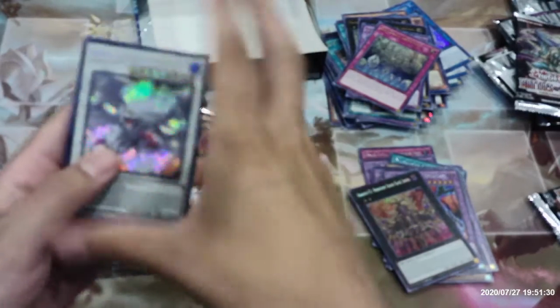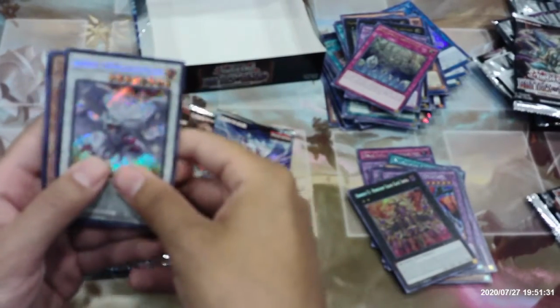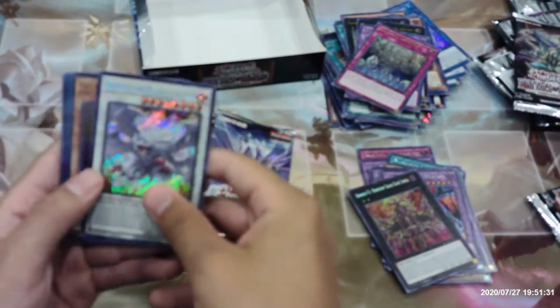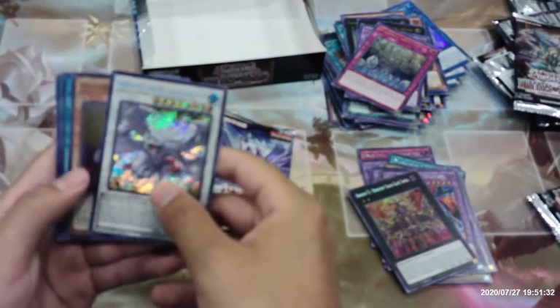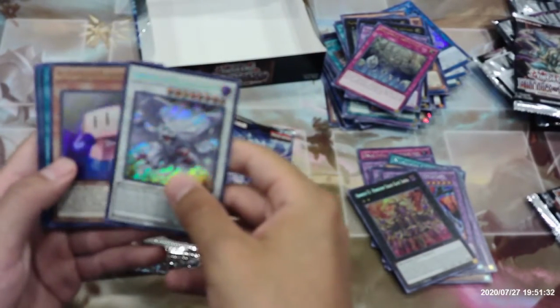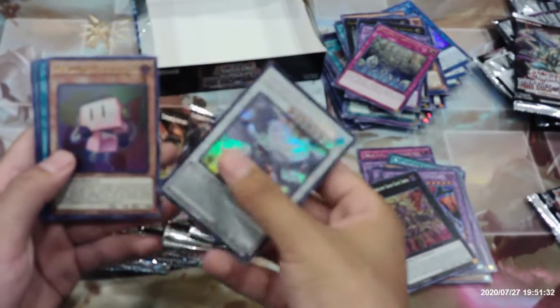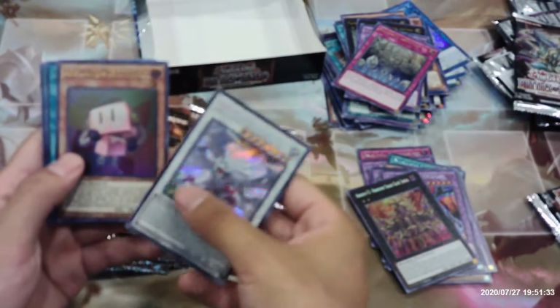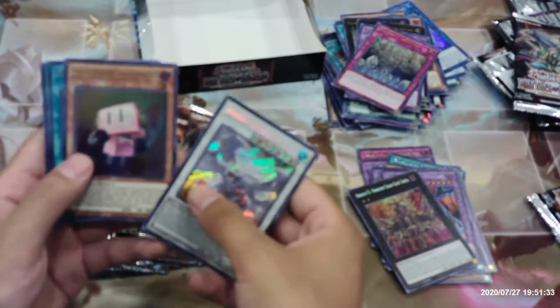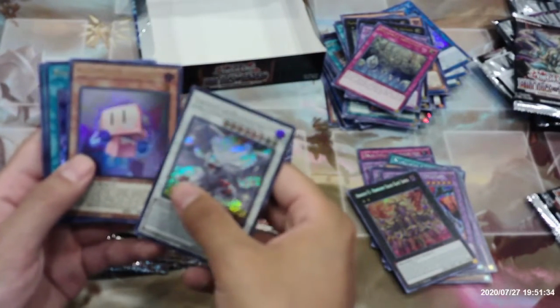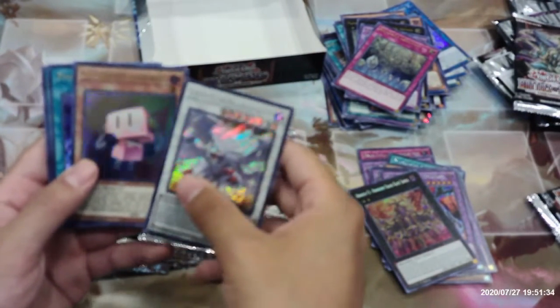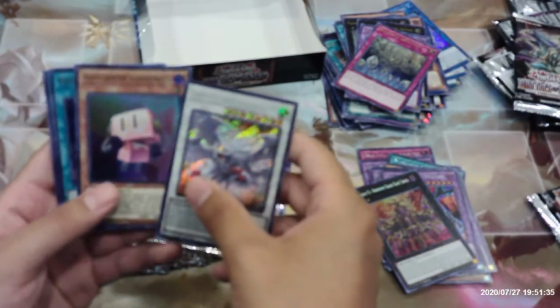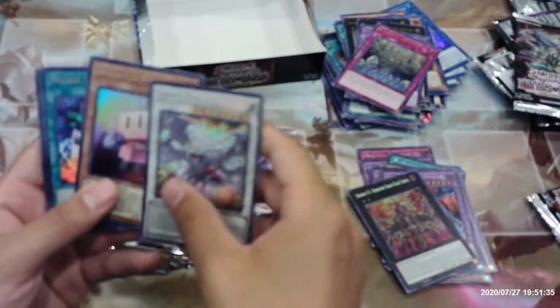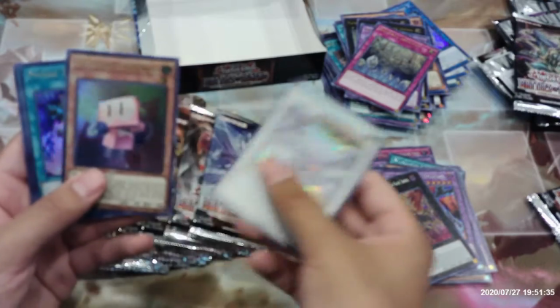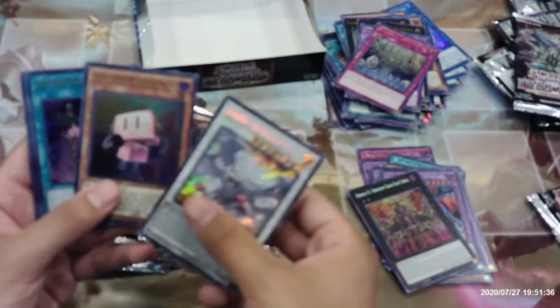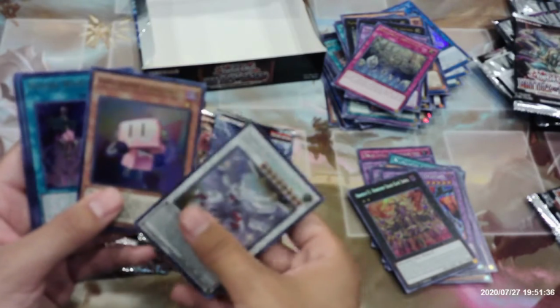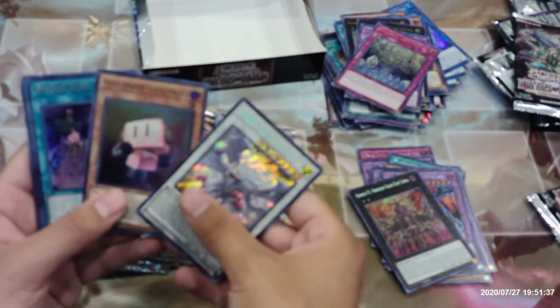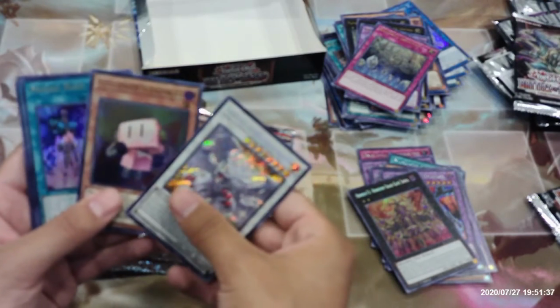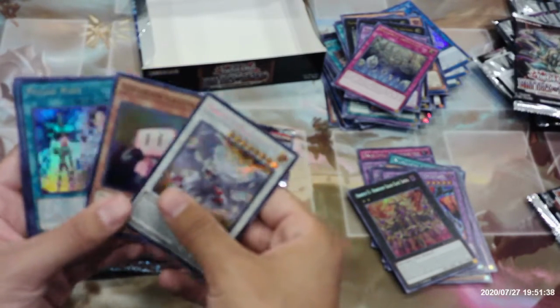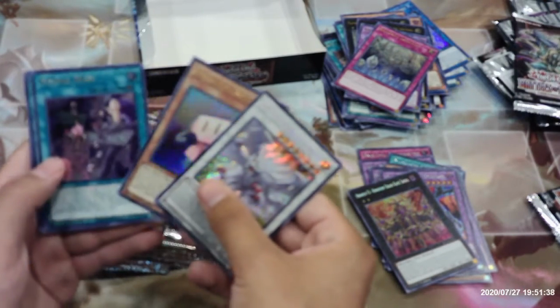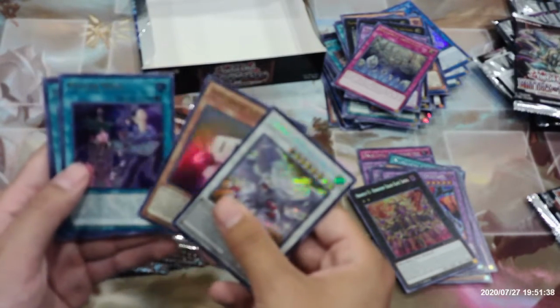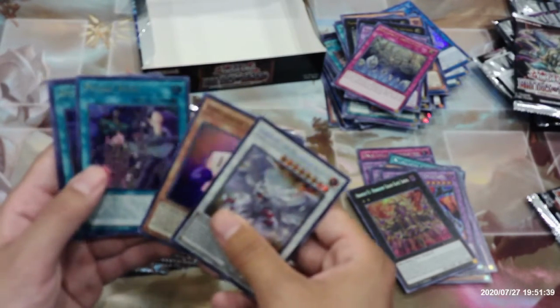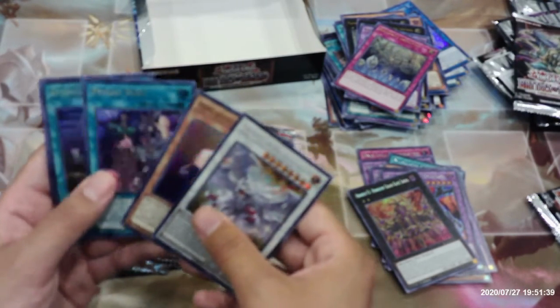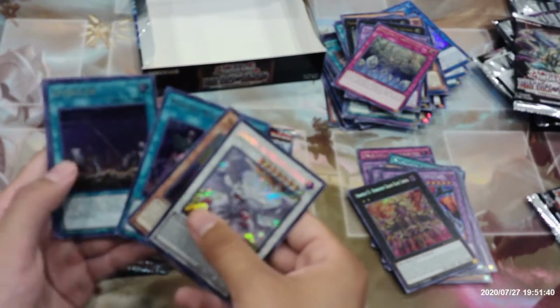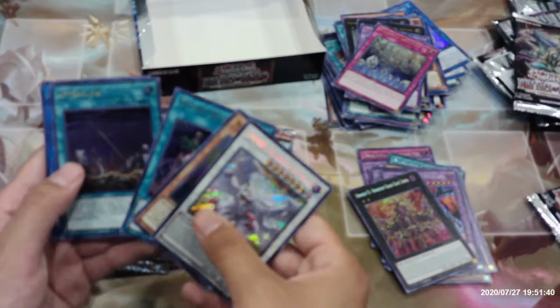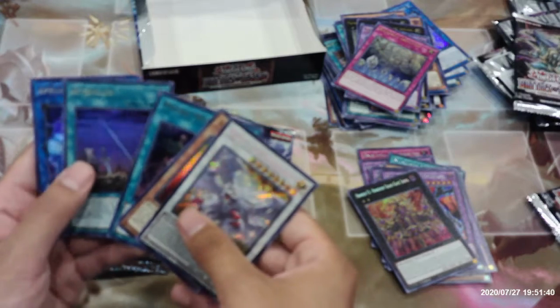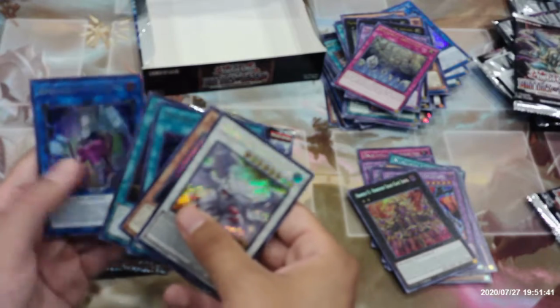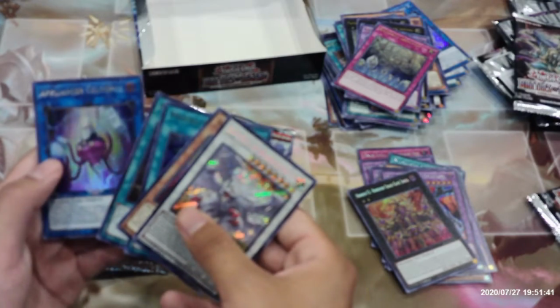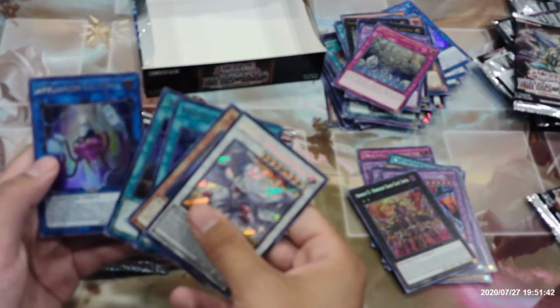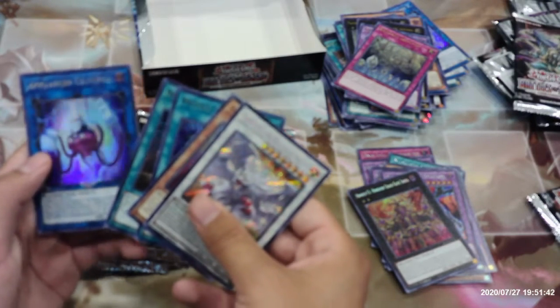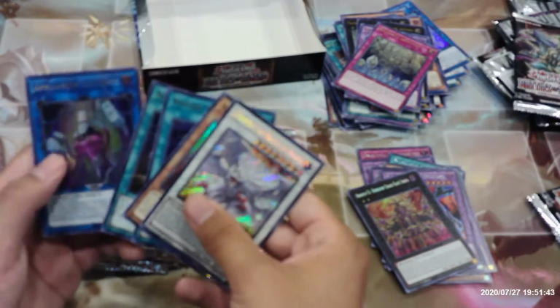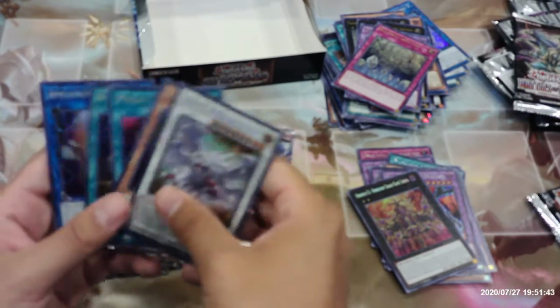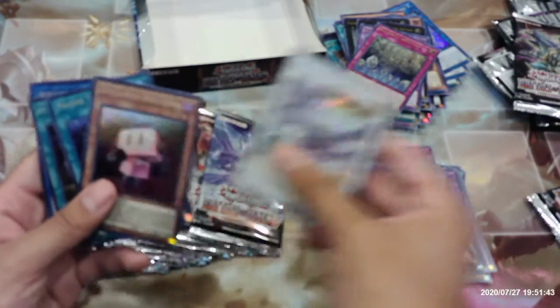Judgment the Dragon of Heaven, Appliancer Socket Roll, Psychic Wave, Afterglow, and Appliancer Celtopus.